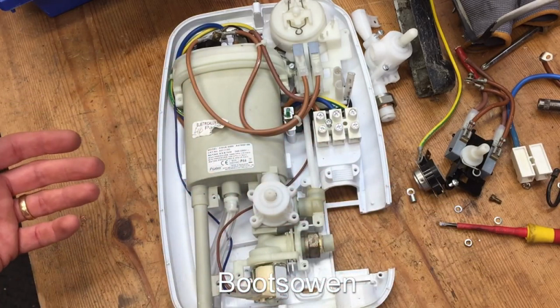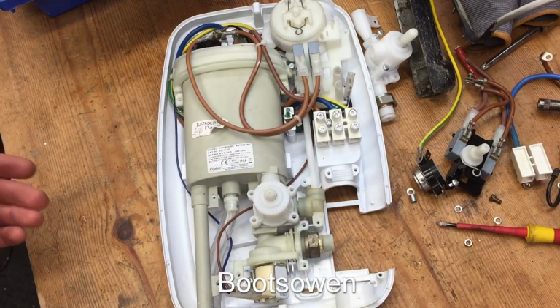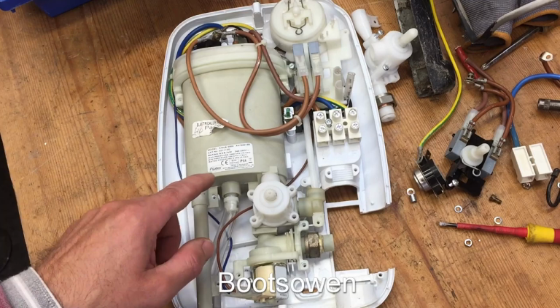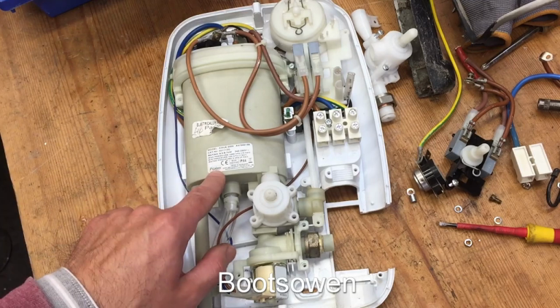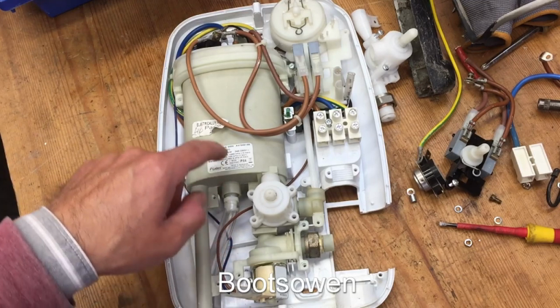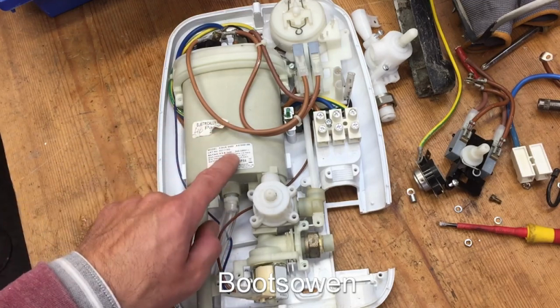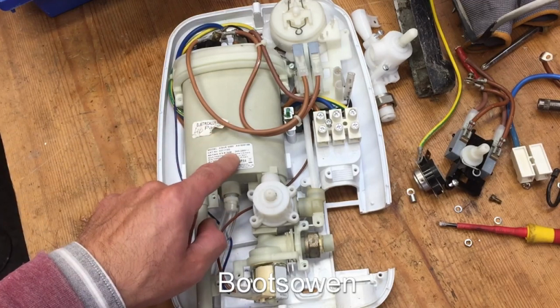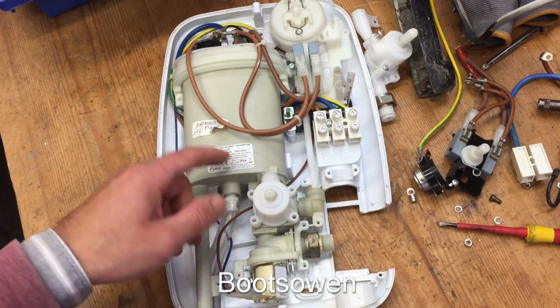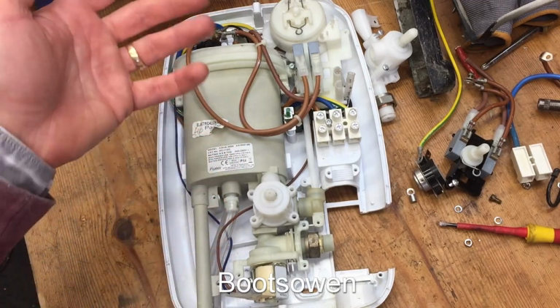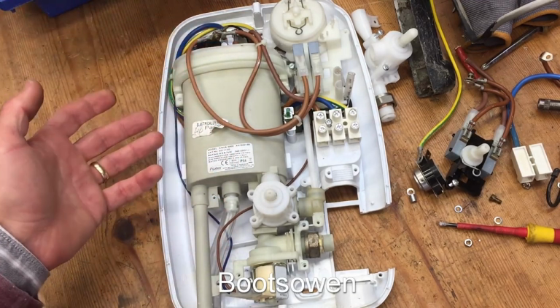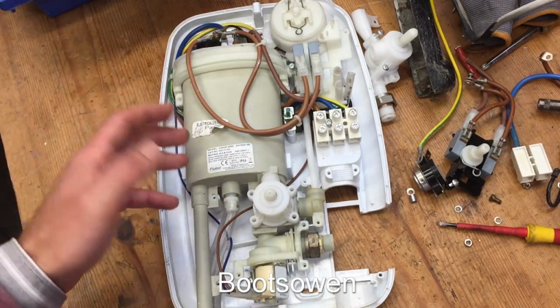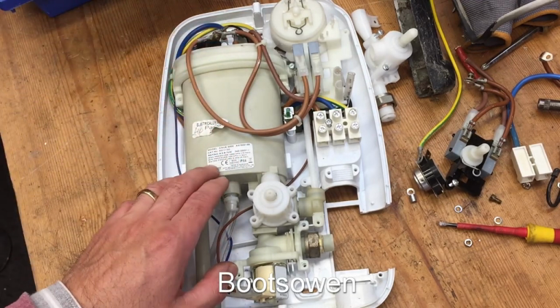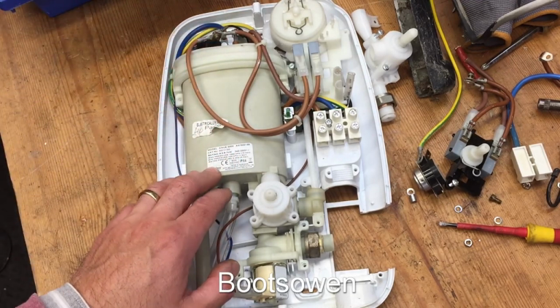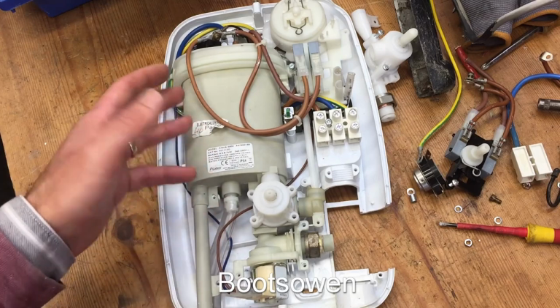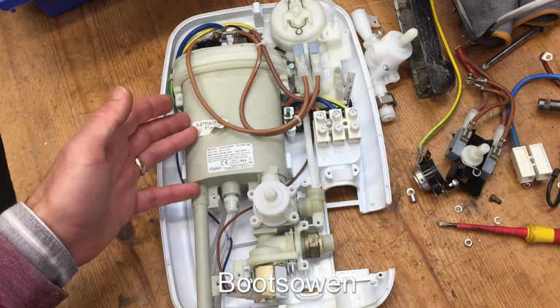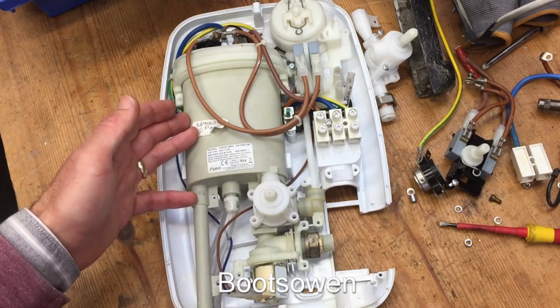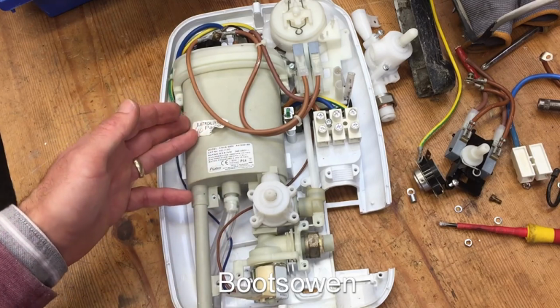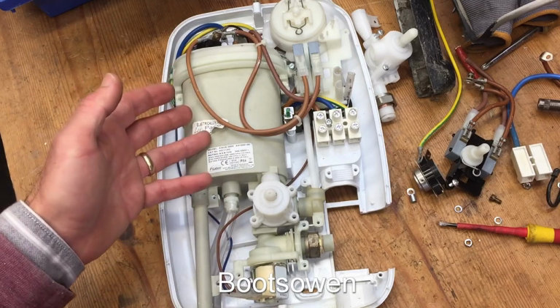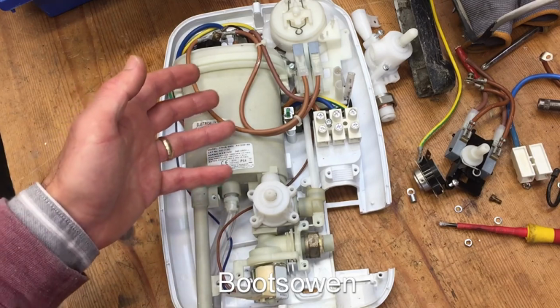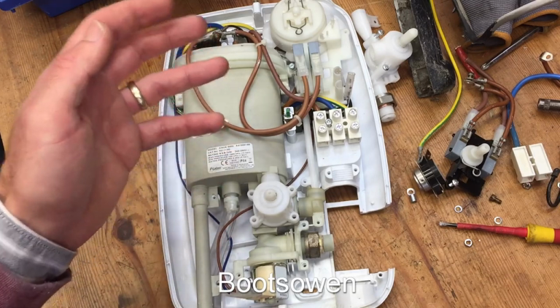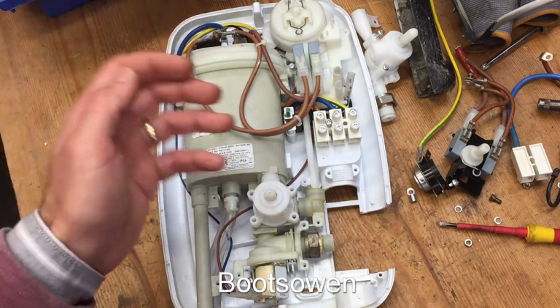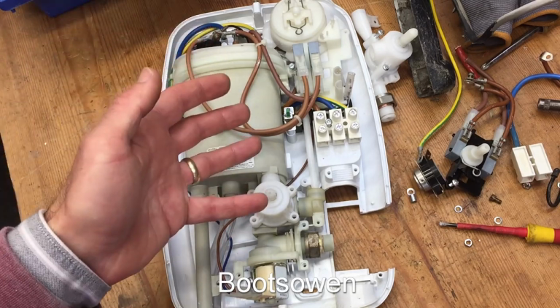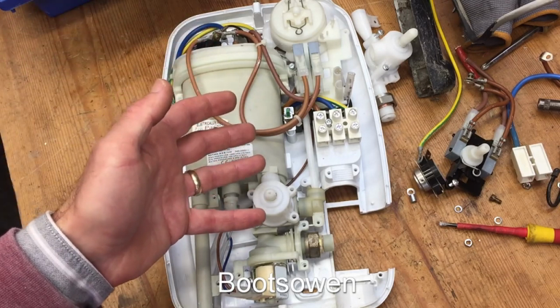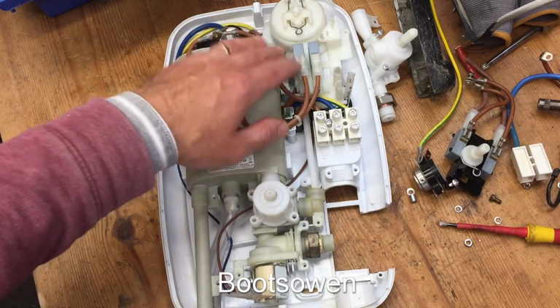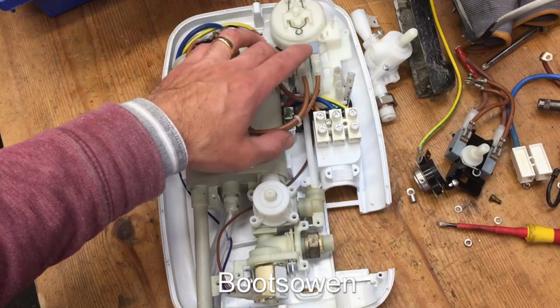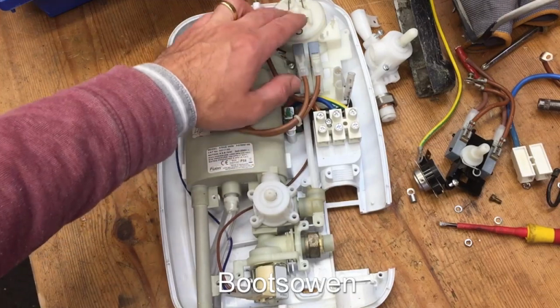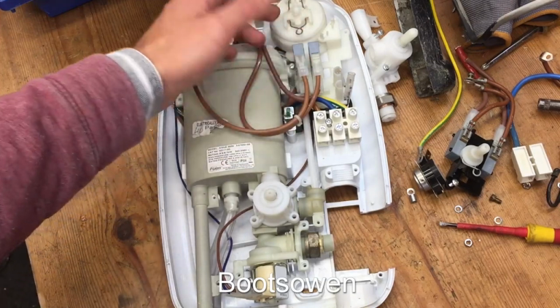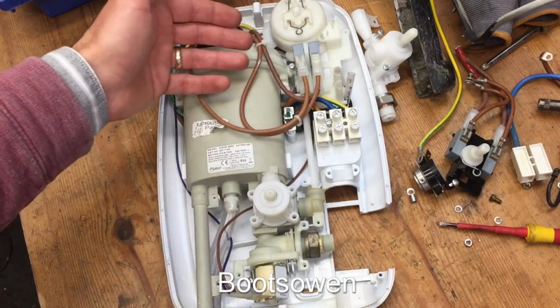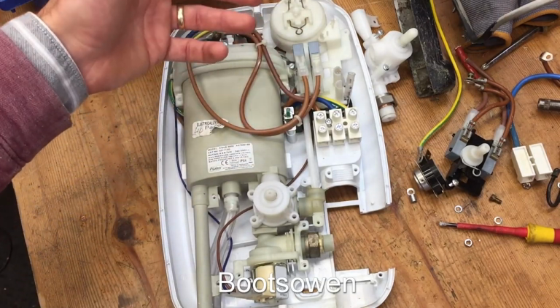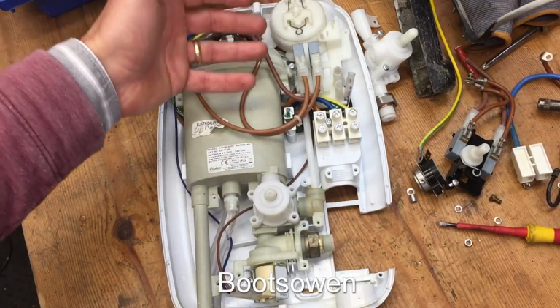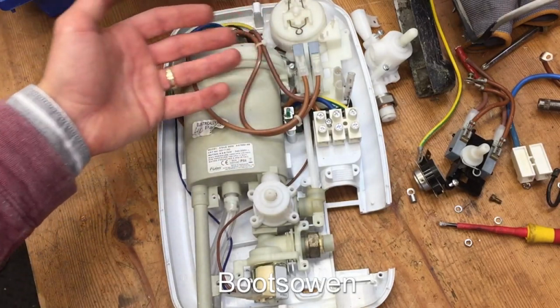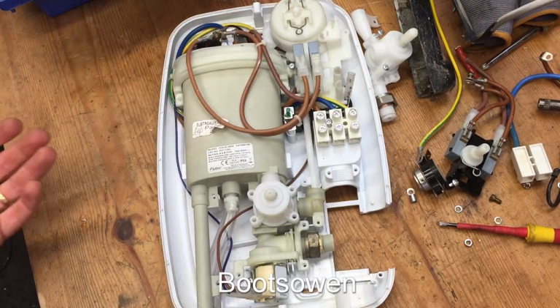Made by Glen Dimplex. It's very similar, almost identical inside to a Galaxy Mystique that I did a video of recently, and in the Mystique I didn't really finish up looking inside here to show how the pressure switch works.